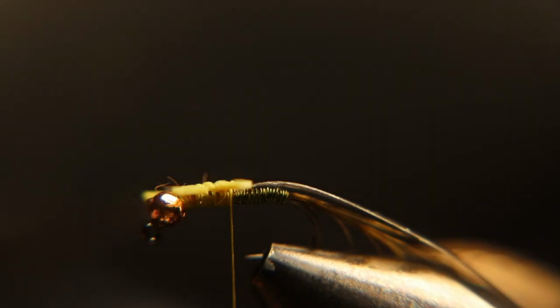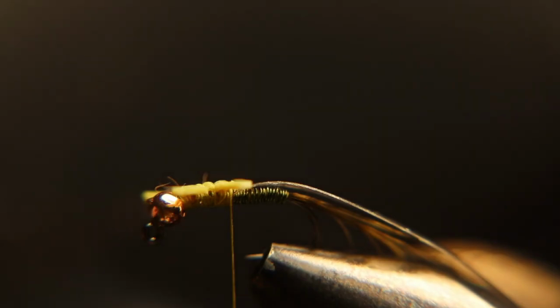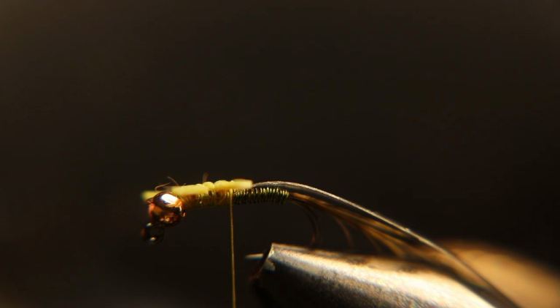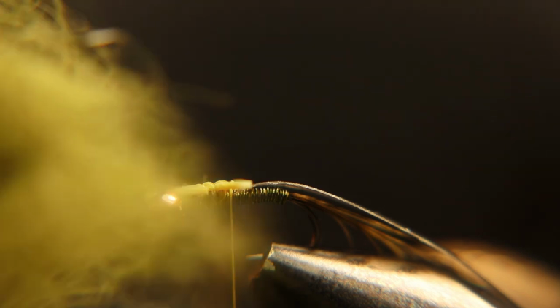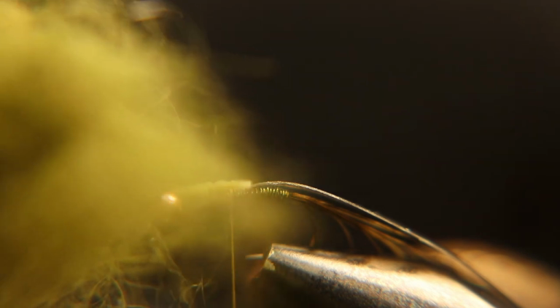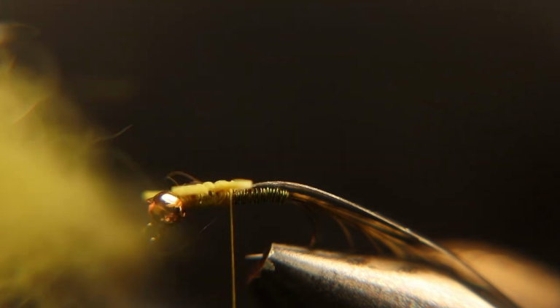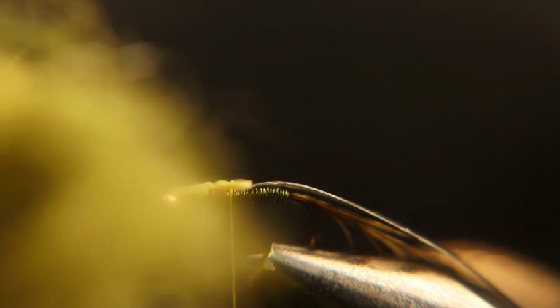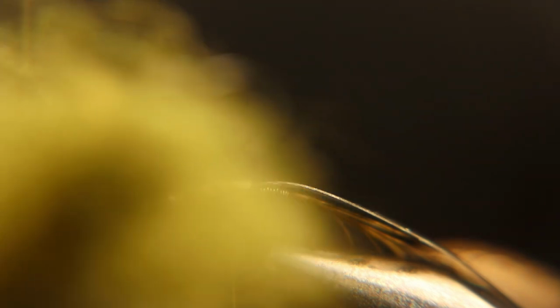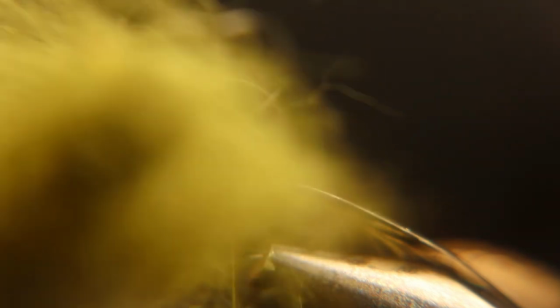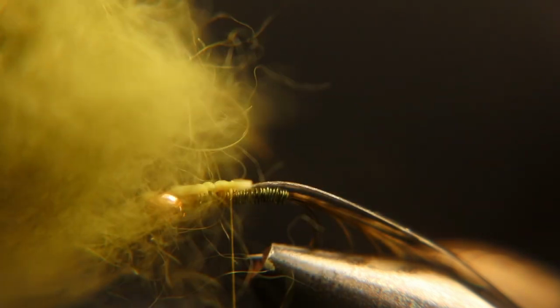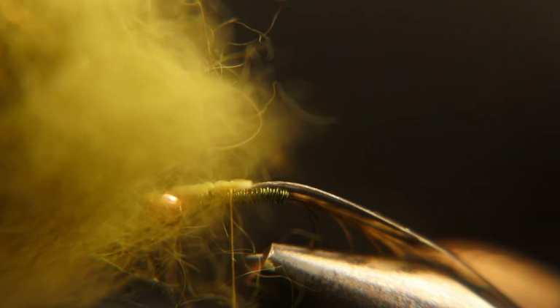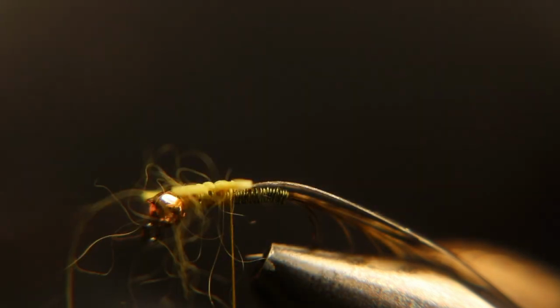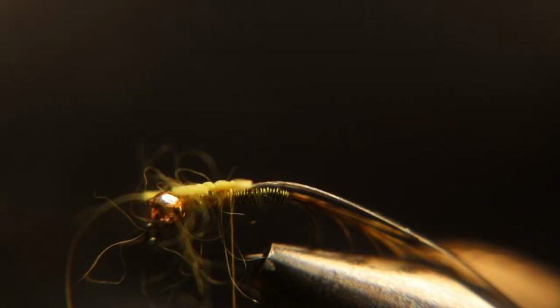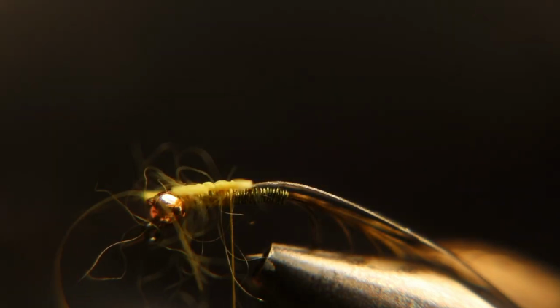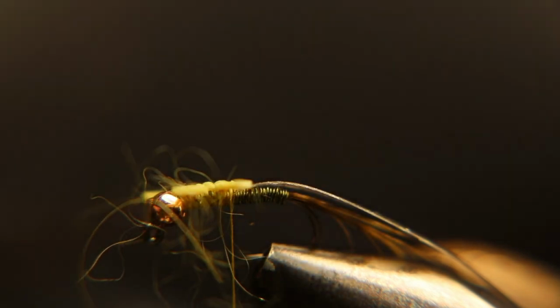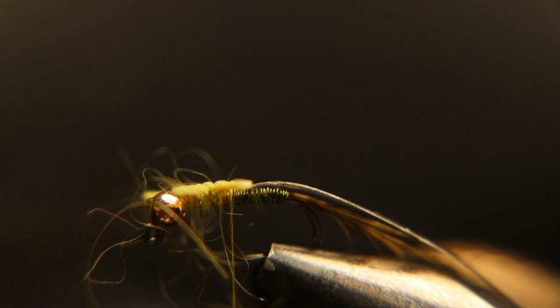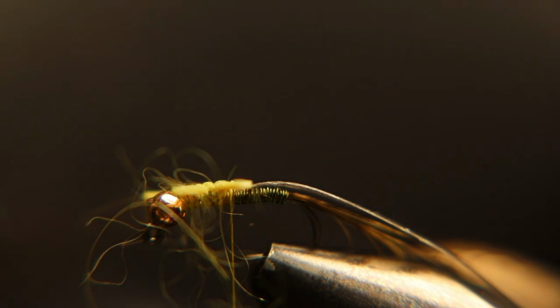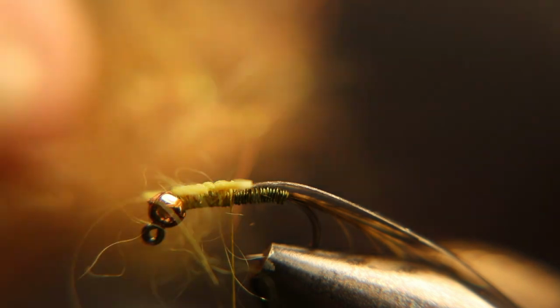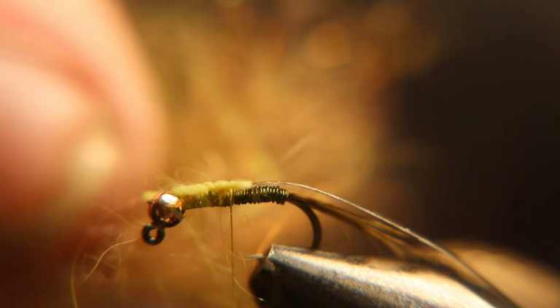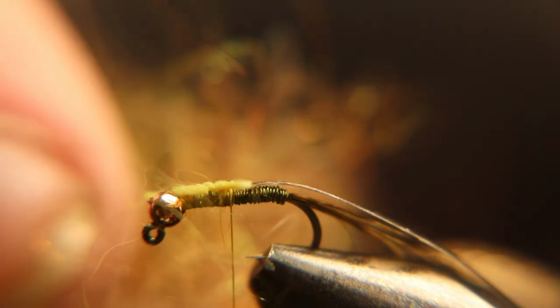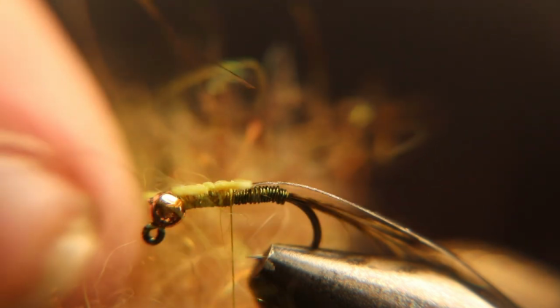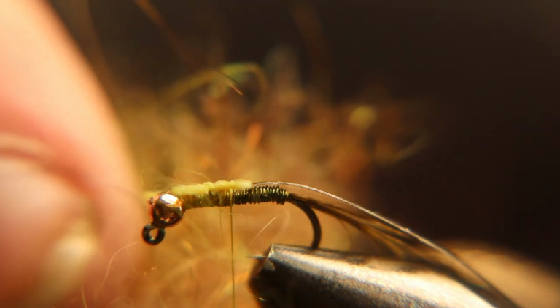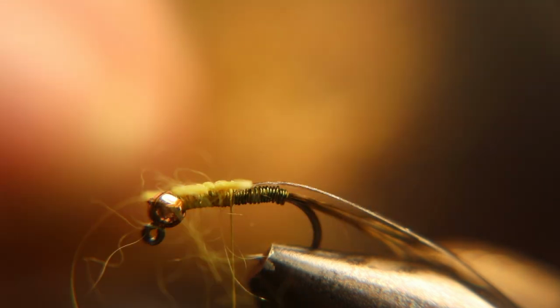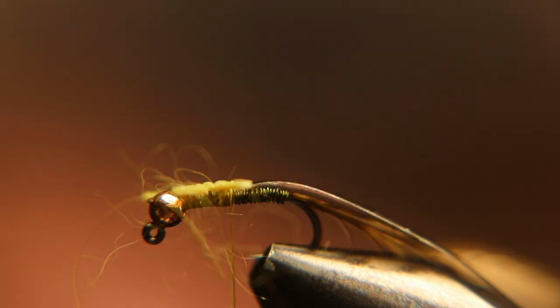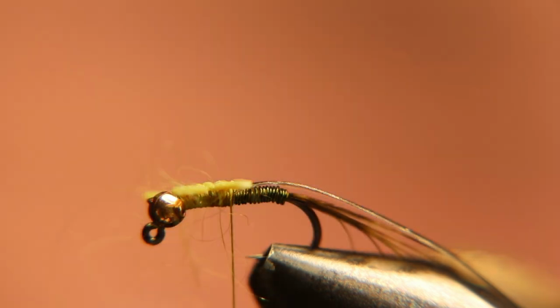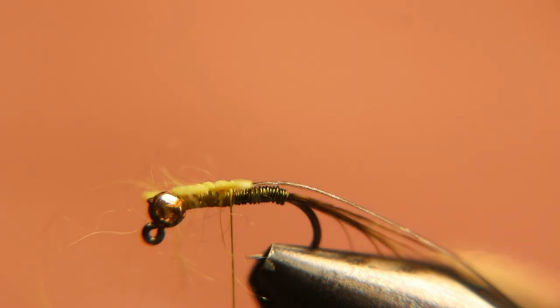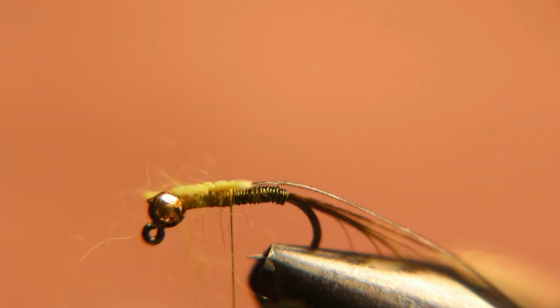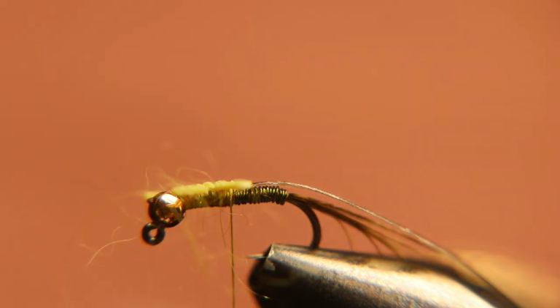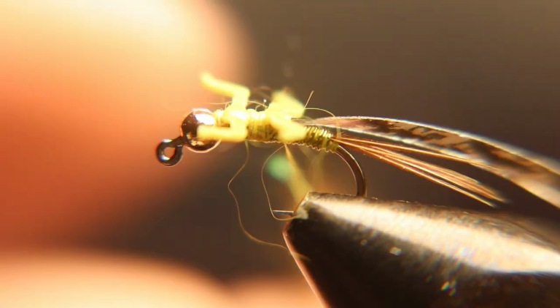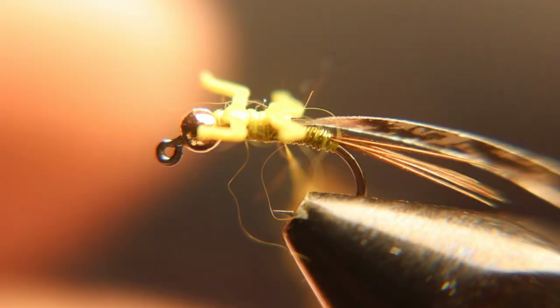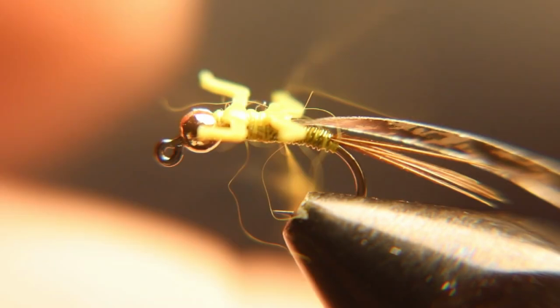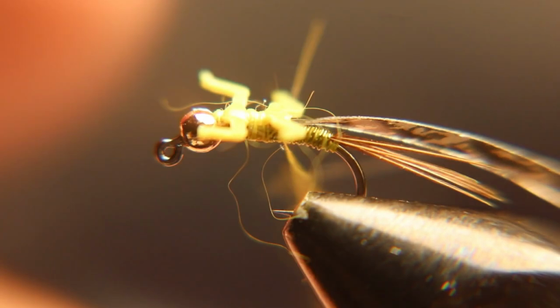I took a darker olive dubbing — rabbit dubbing with the guard hairs in it — and I took some flash brown, light brown flash dubbing and mixed them together for the thorax of this fly.